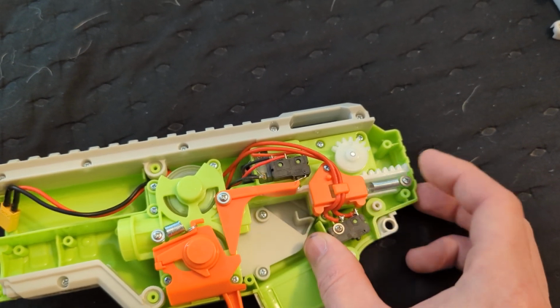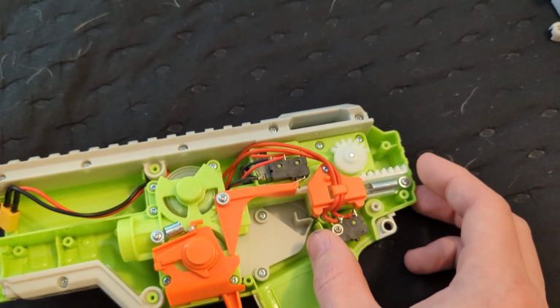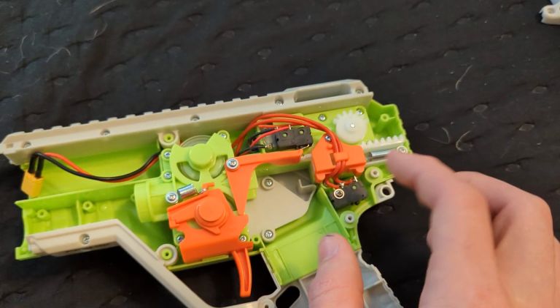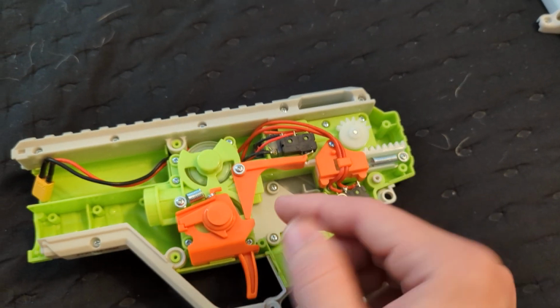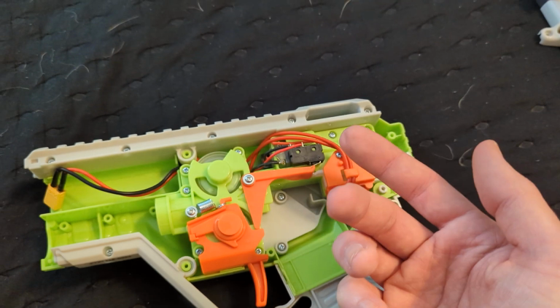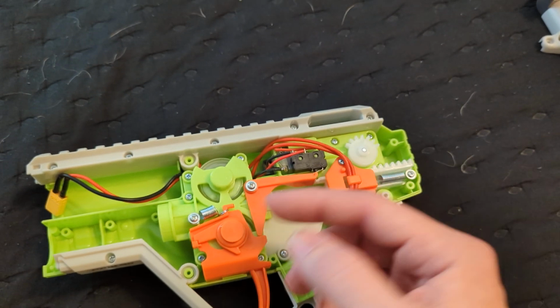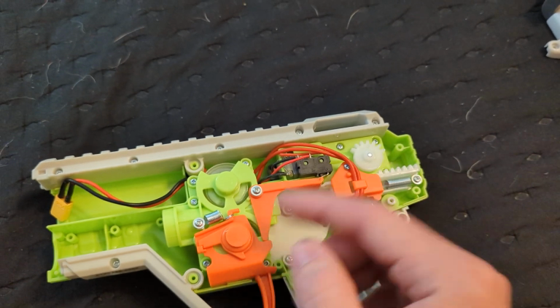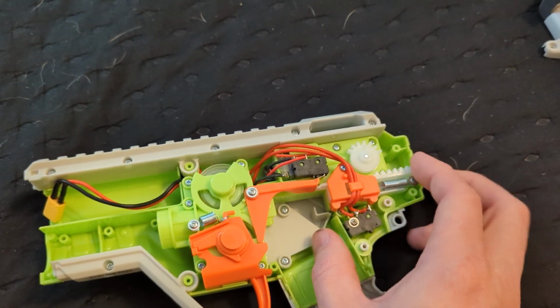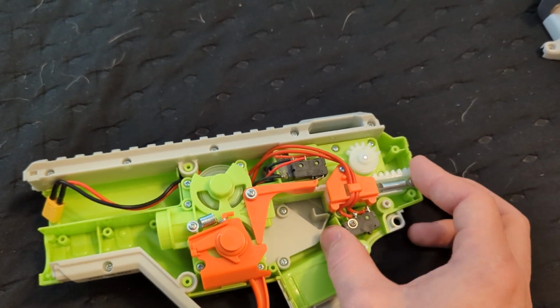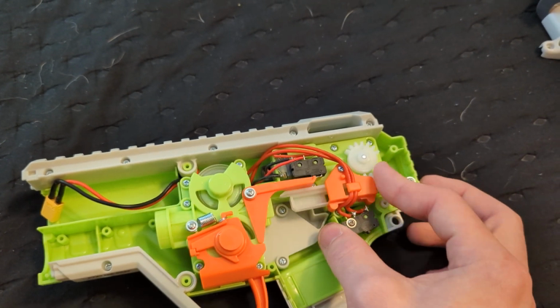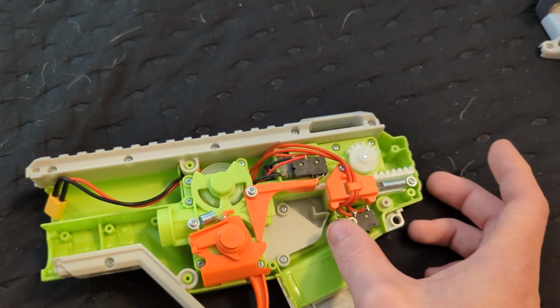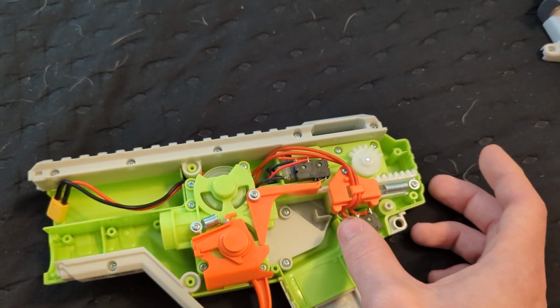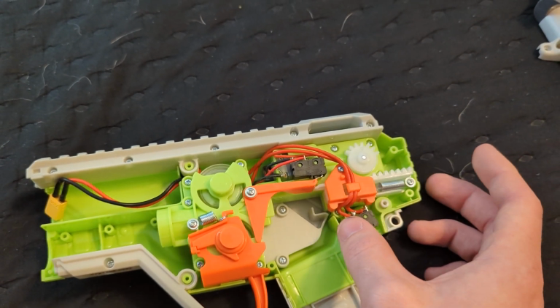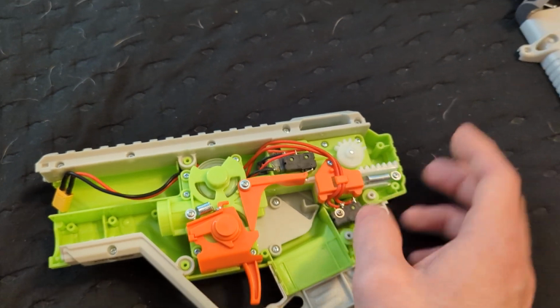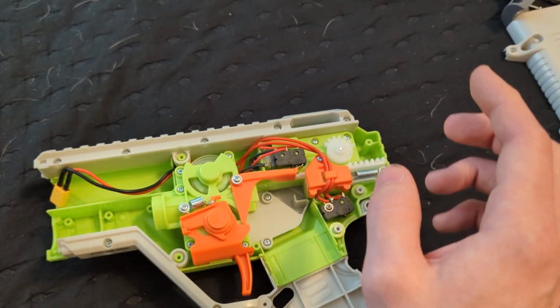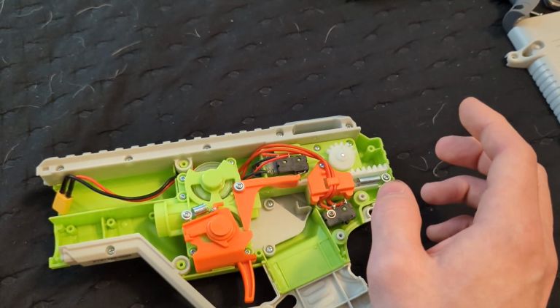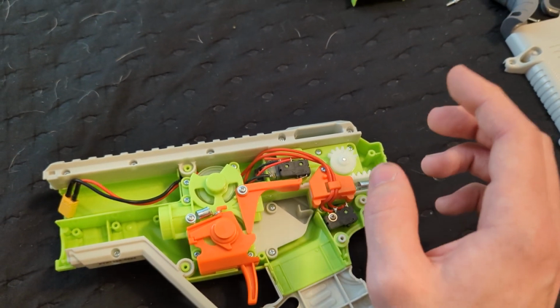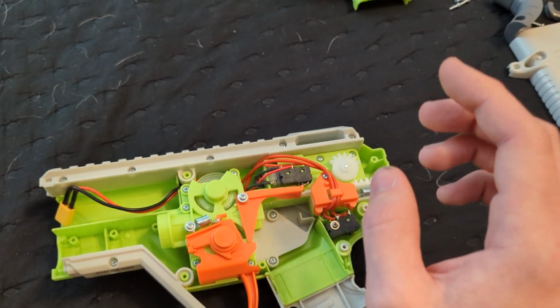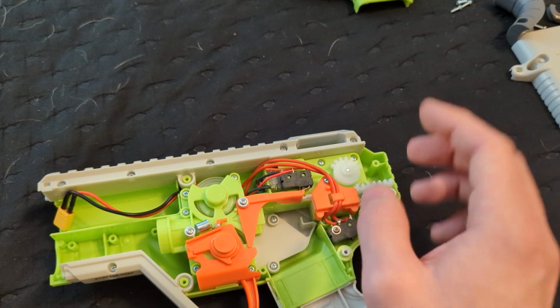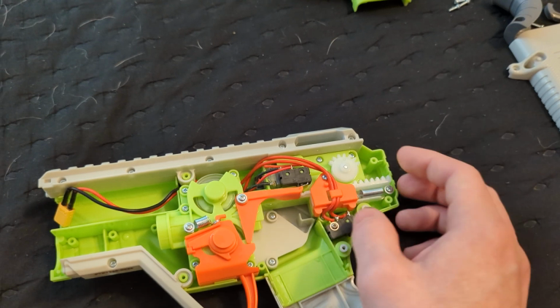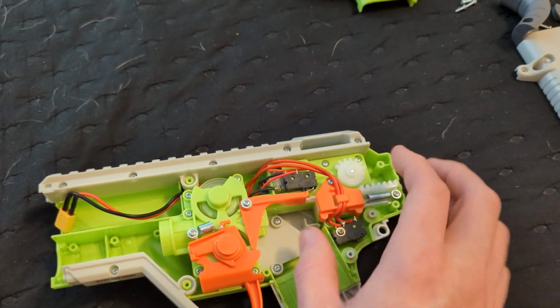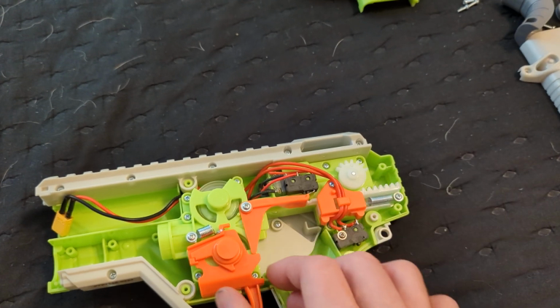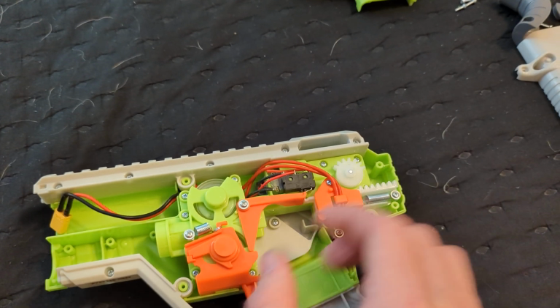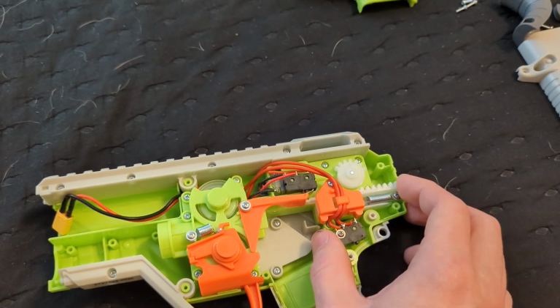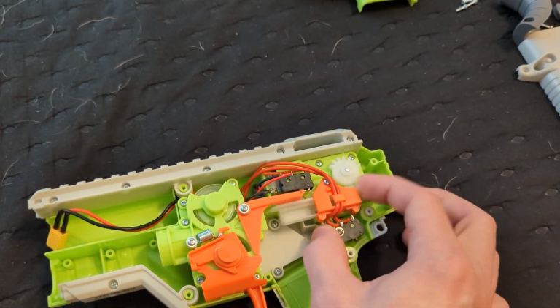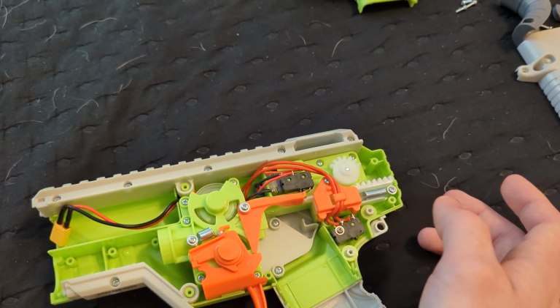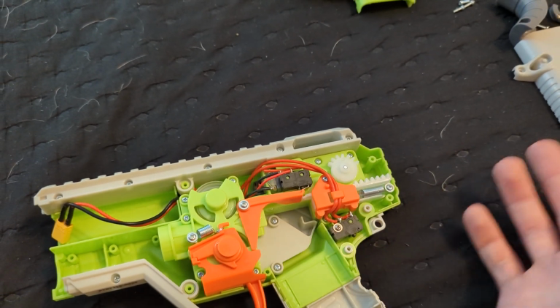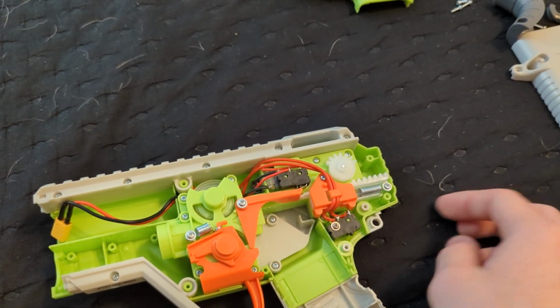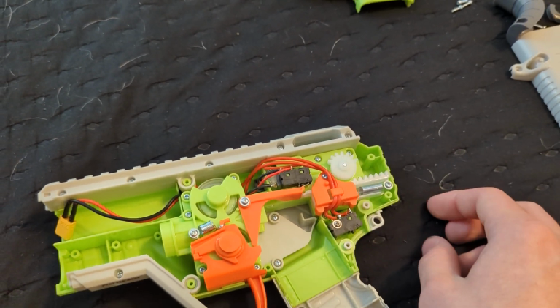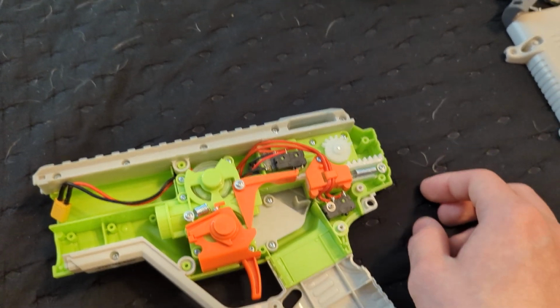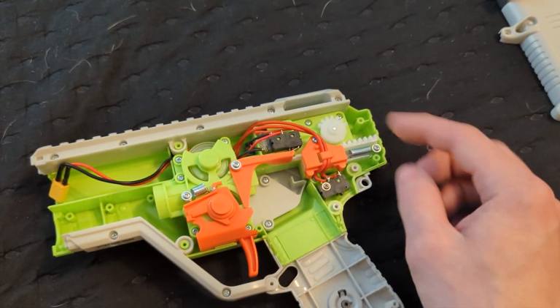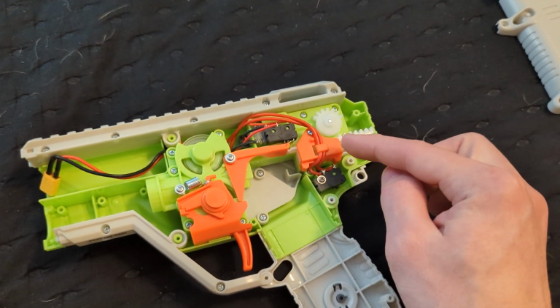Even the lightest tap of the trigger will always do one full rotation of the pusher. So single shots are going to be really, really easy. Just light press the trigger, full stroke.